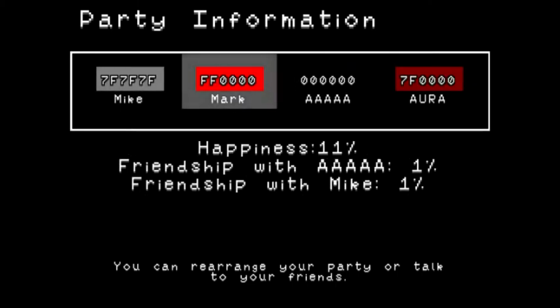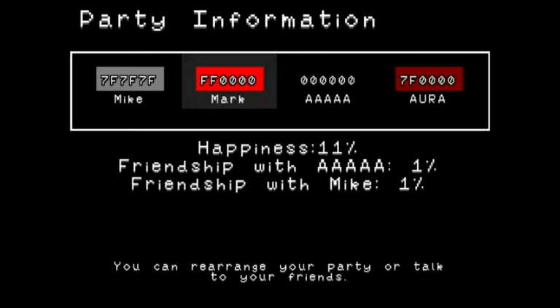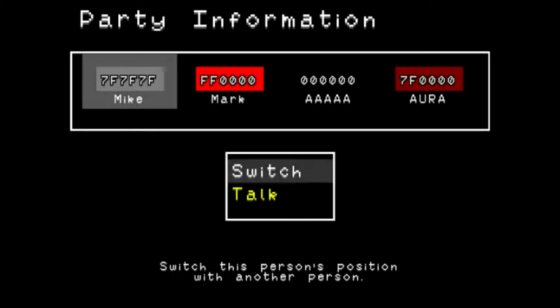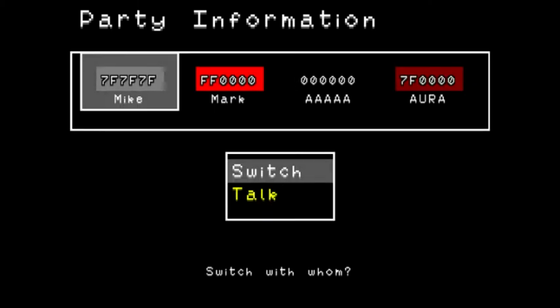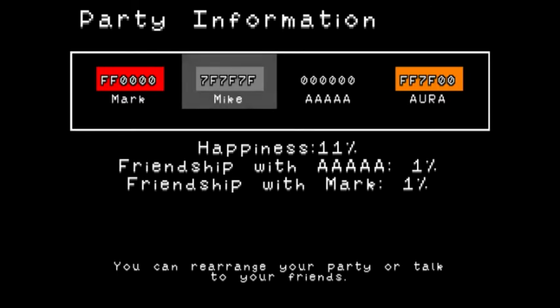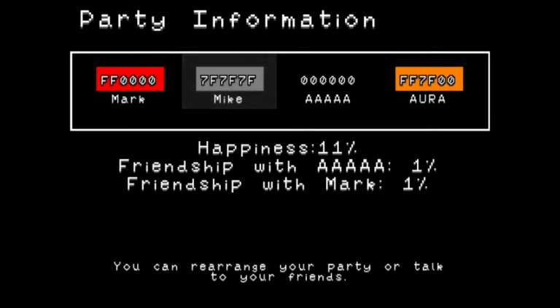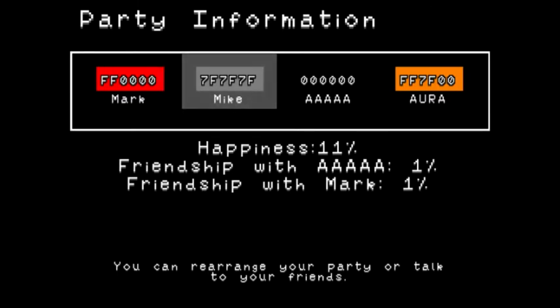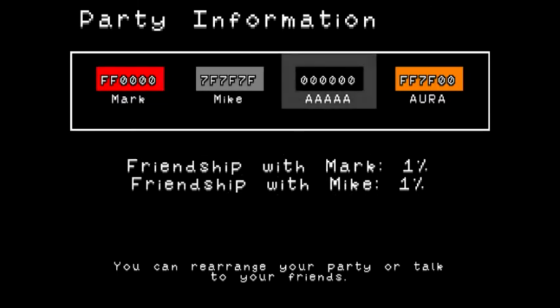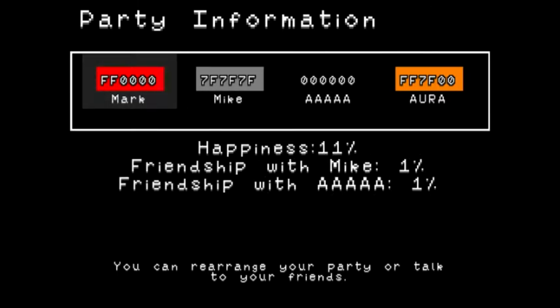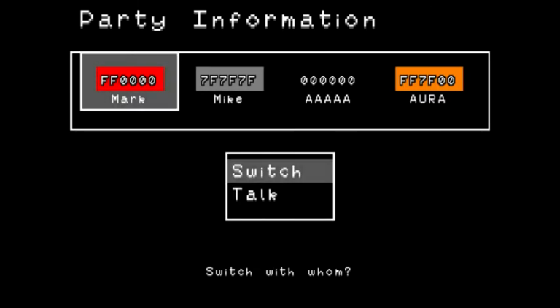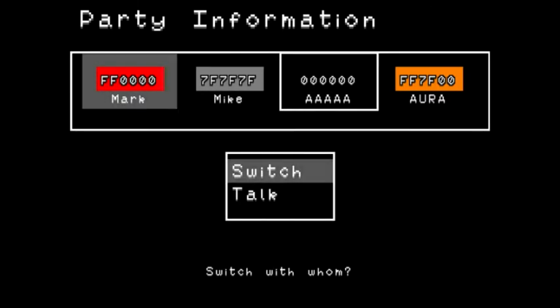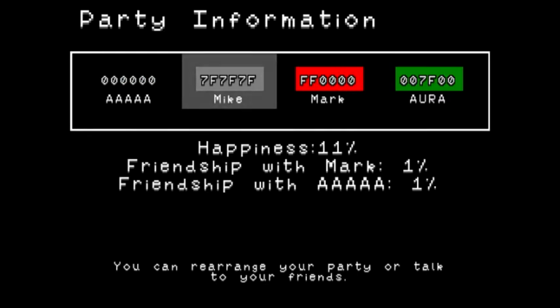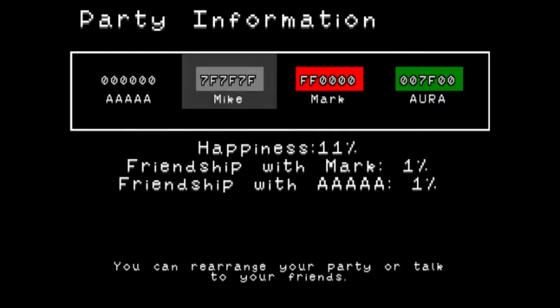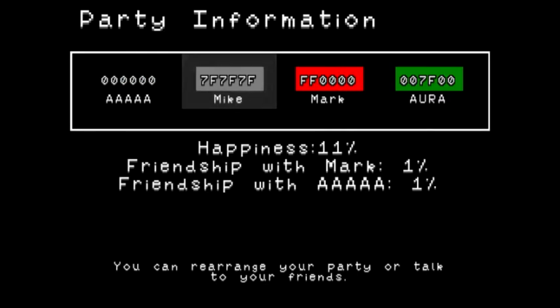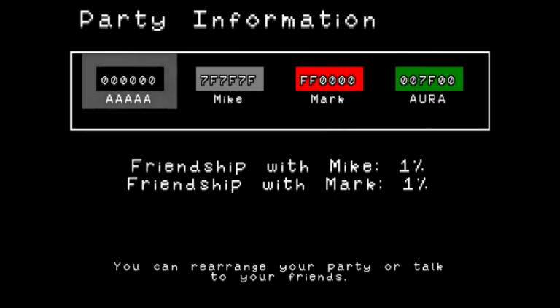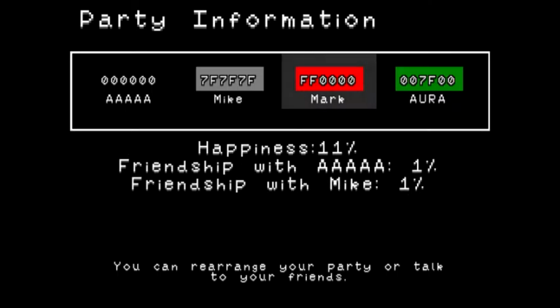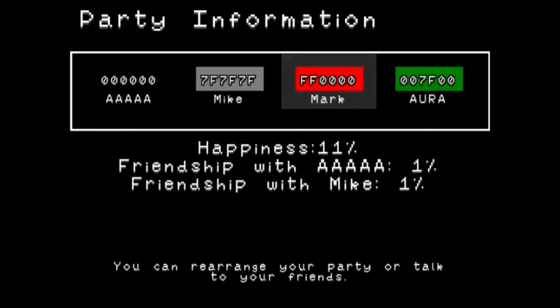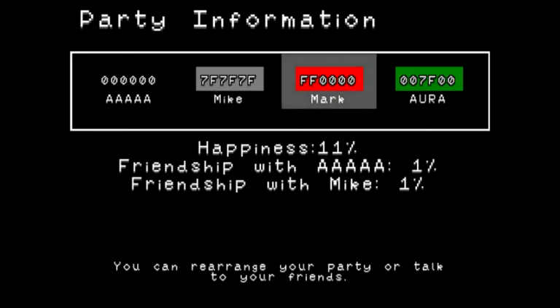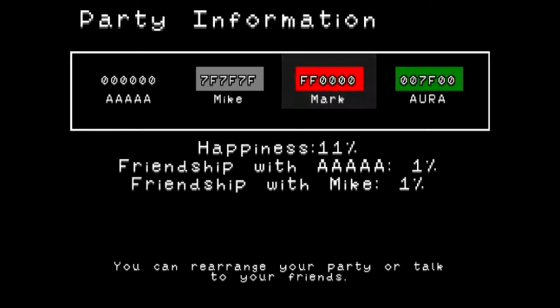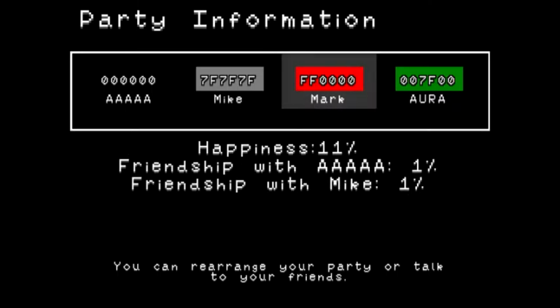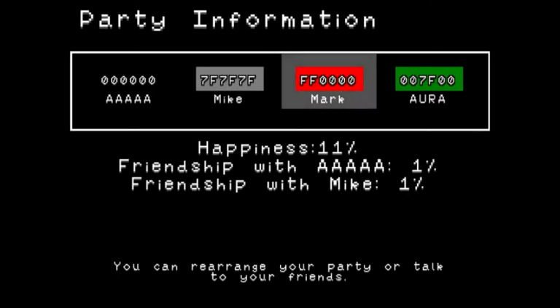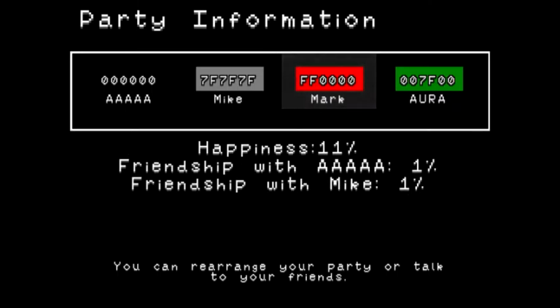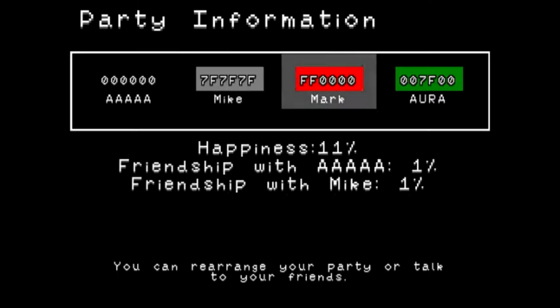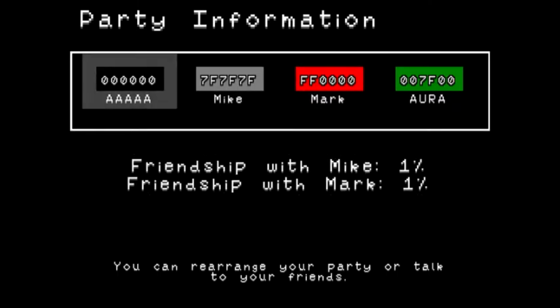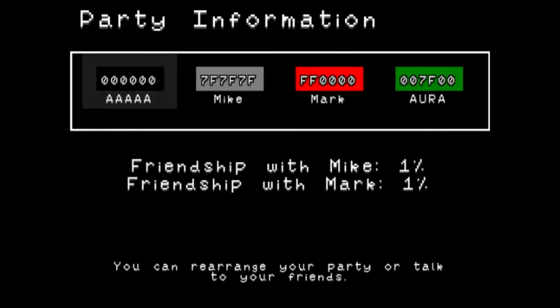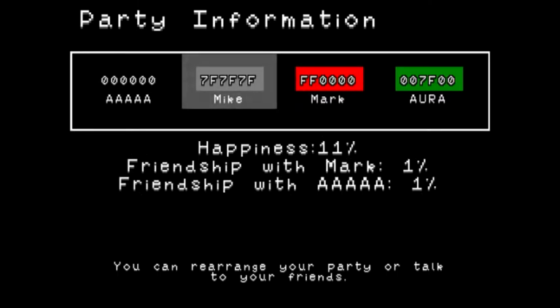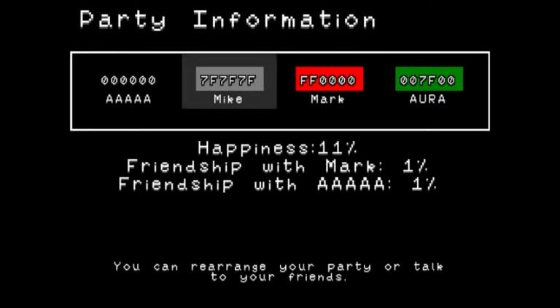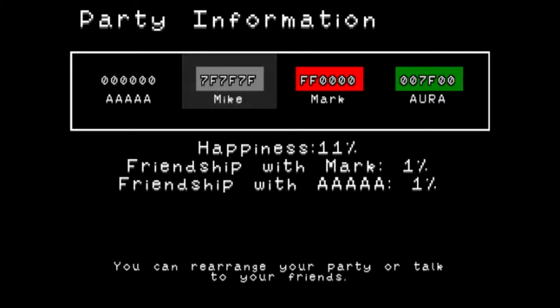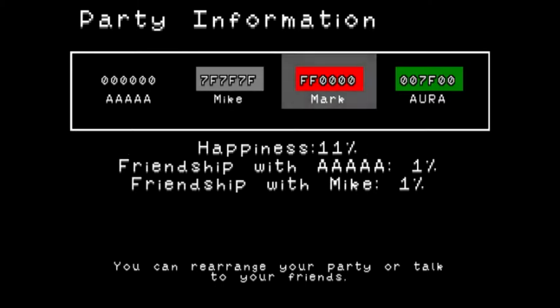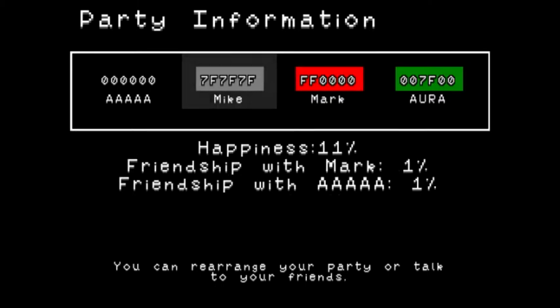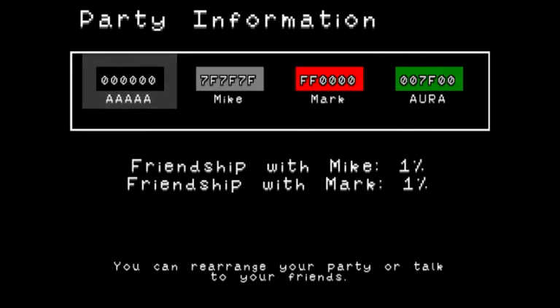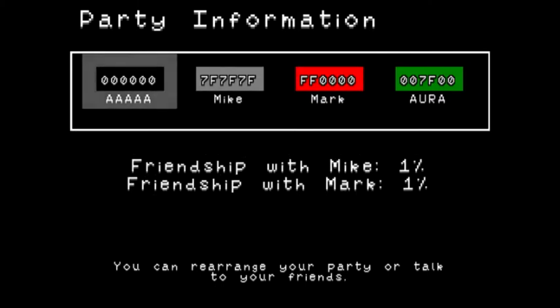Watch what happens as I switch things around. We got yellow here, but if I switch these, I get green, because Mark has 0 blue, and A has 0 red, but Mike has 7F for green. So what we'll do here is green.